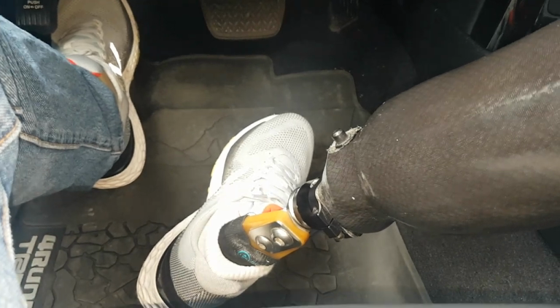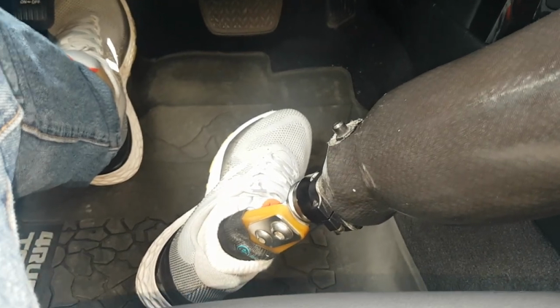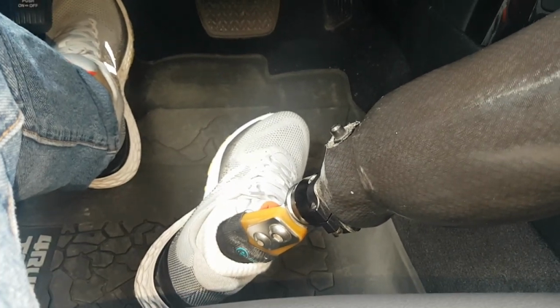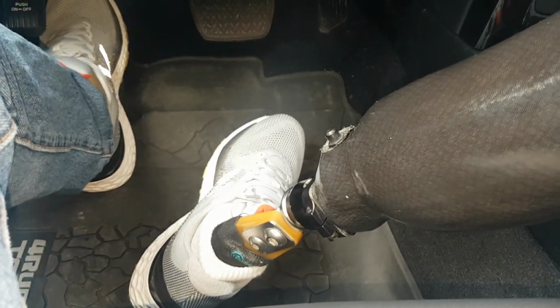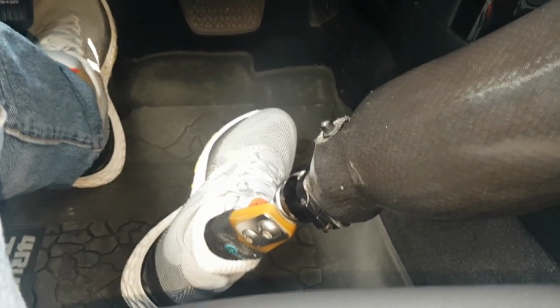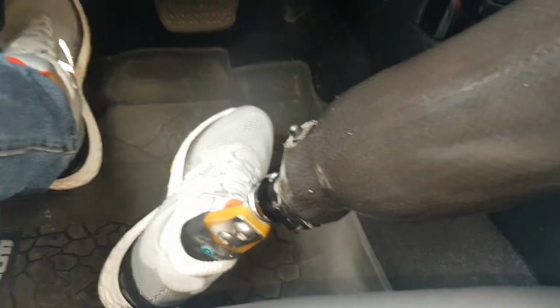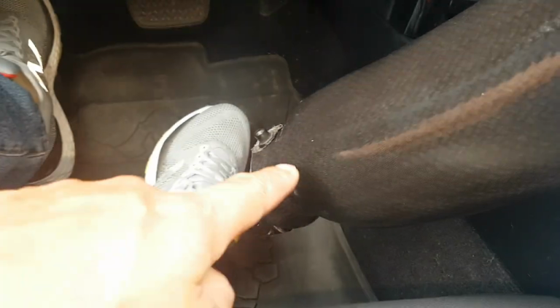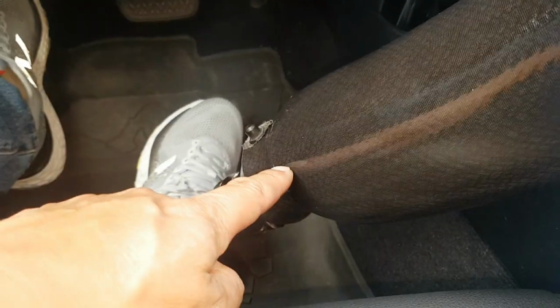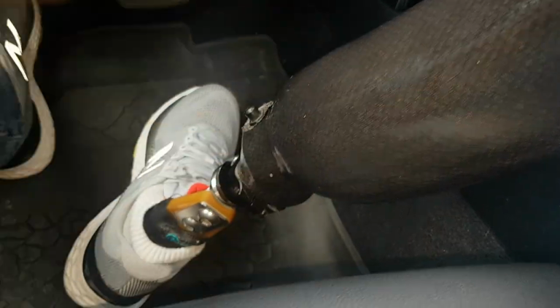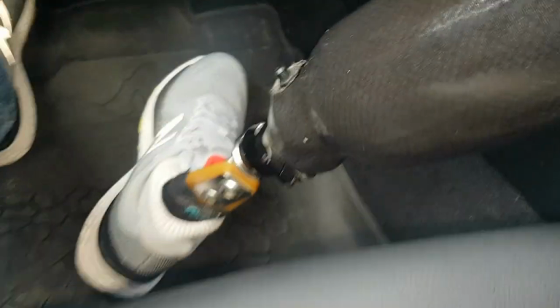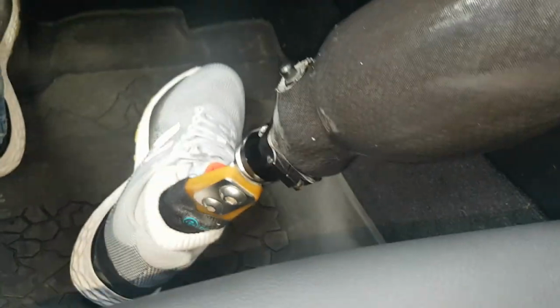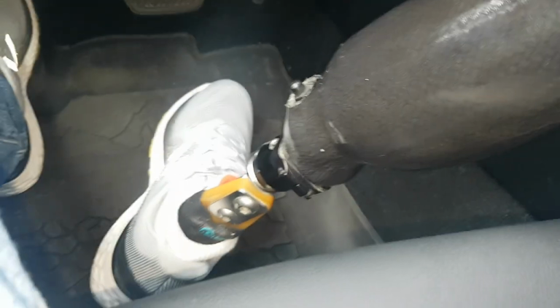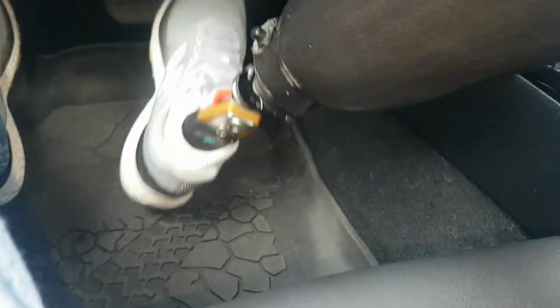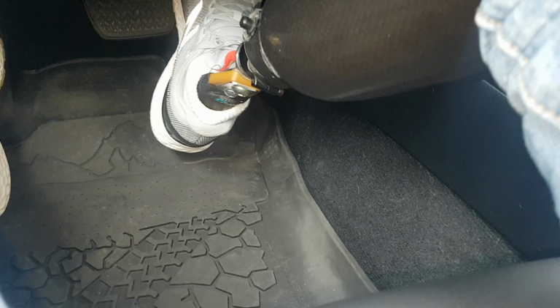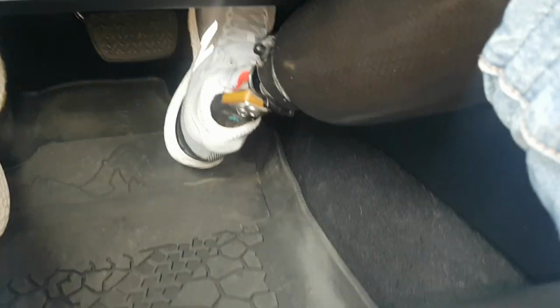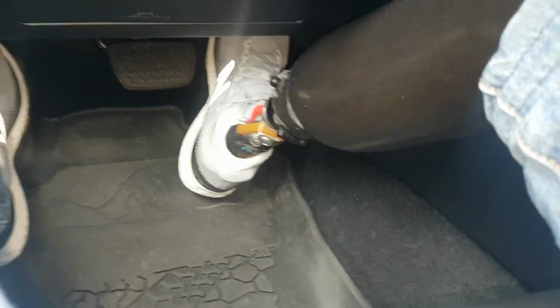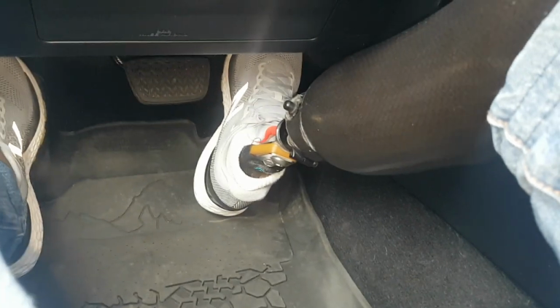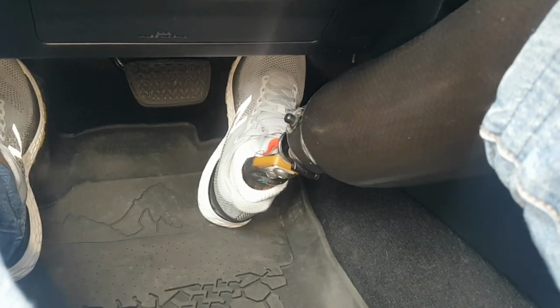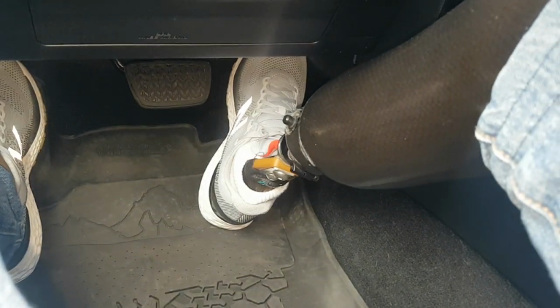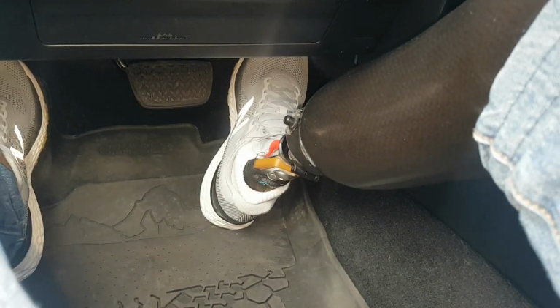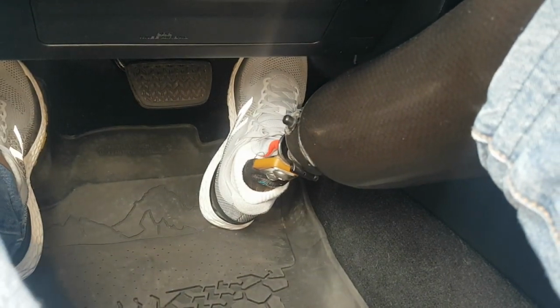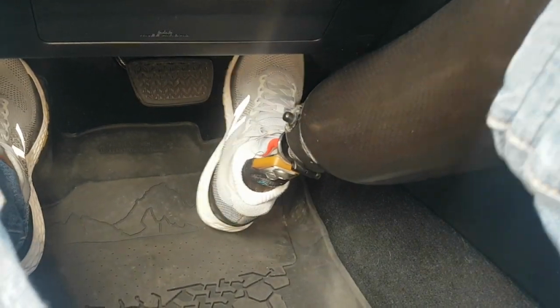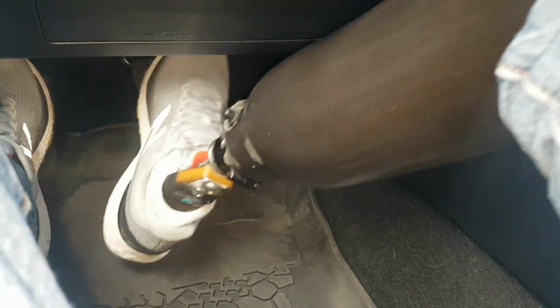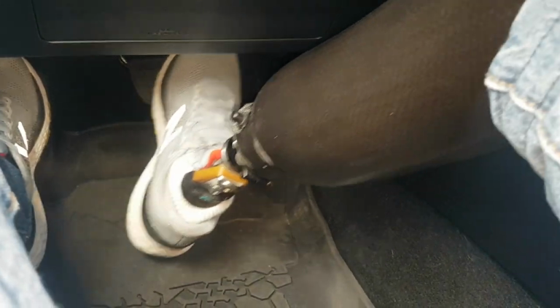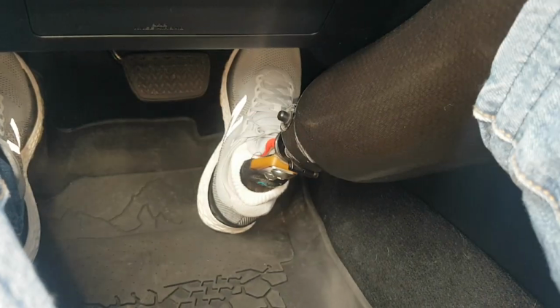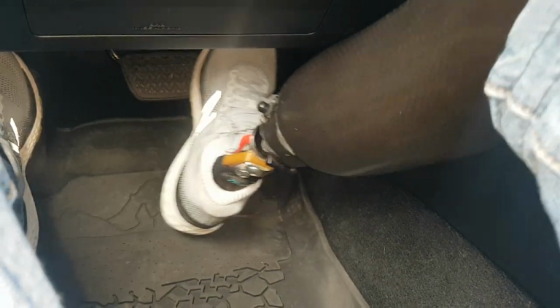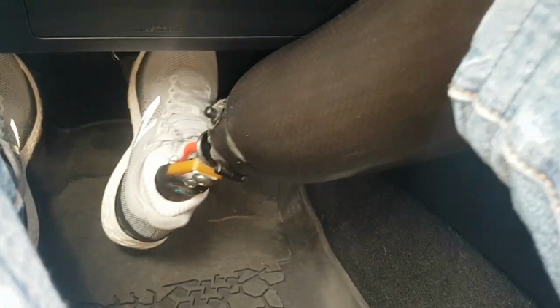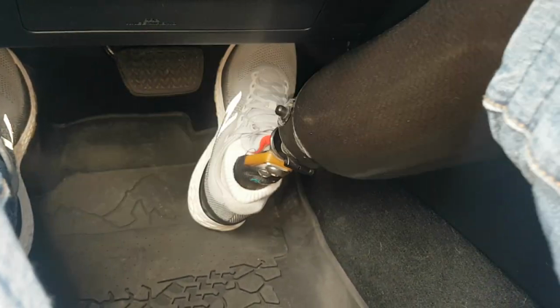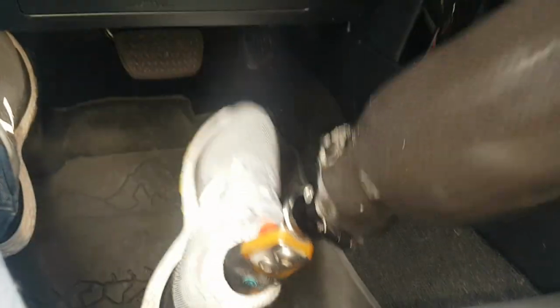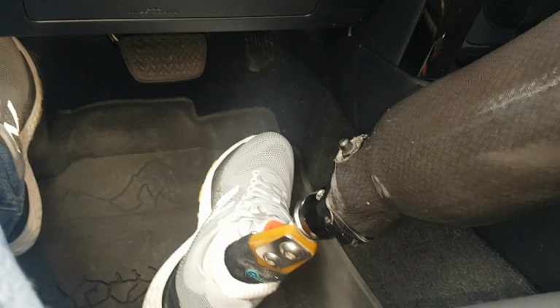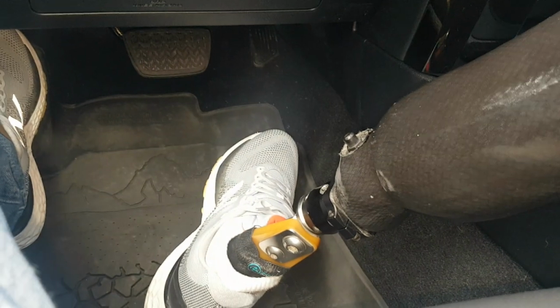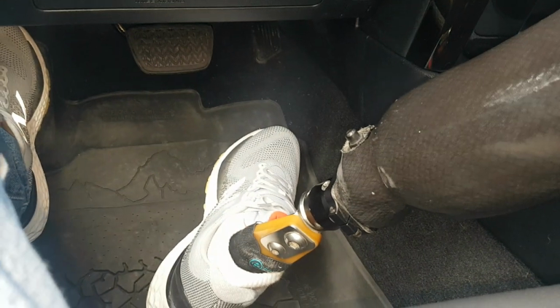On that first road test, I drove using my prosthesis, just as an able-bodied person would, using the accelerator and brake activated with my prosthetic leg.